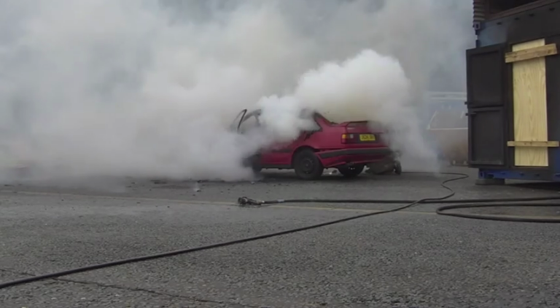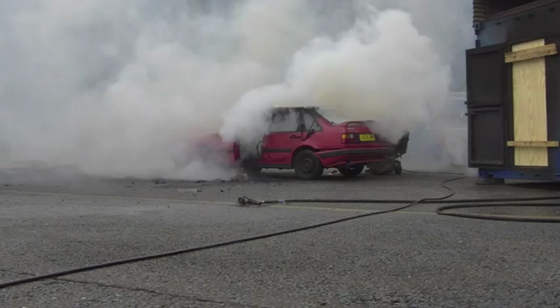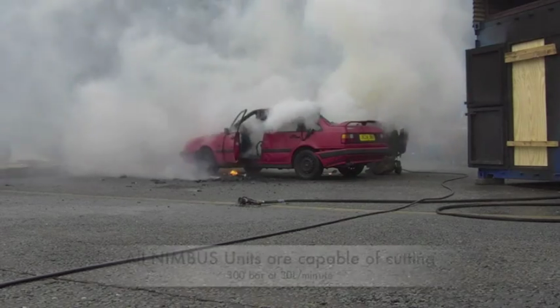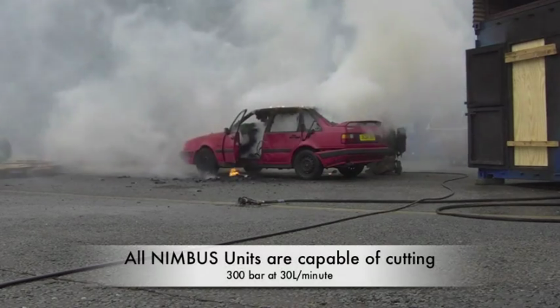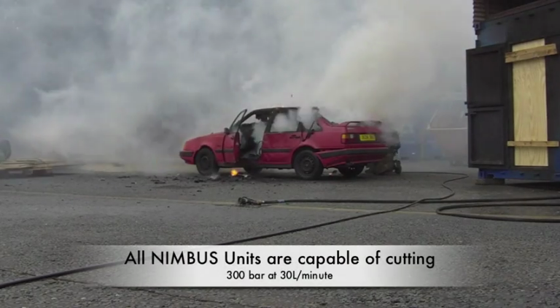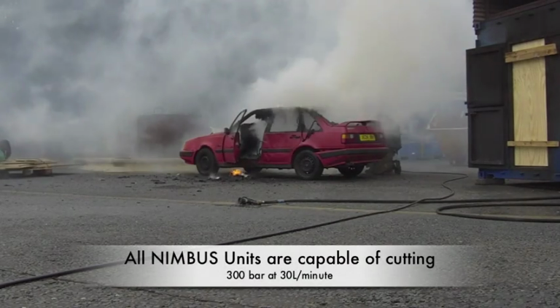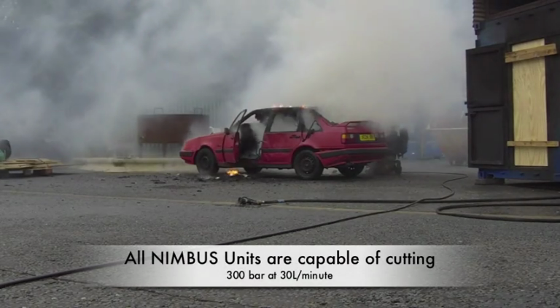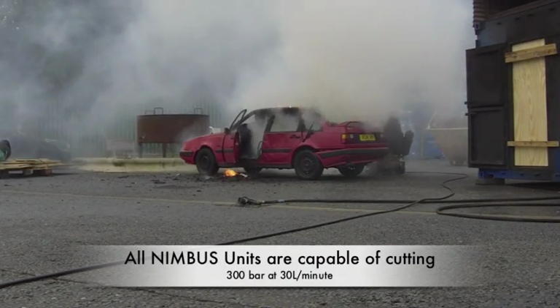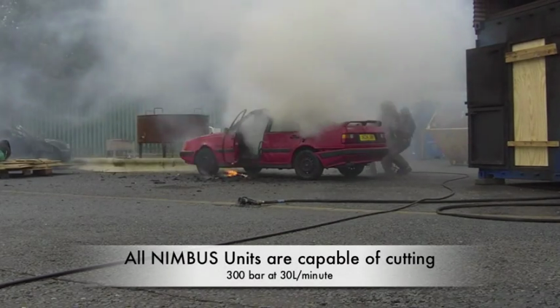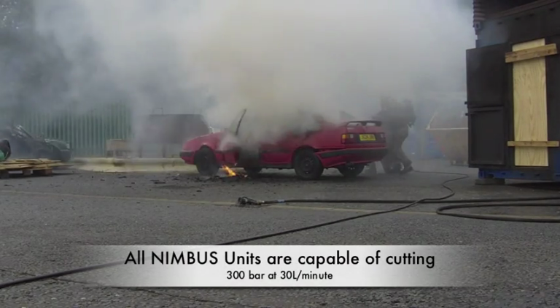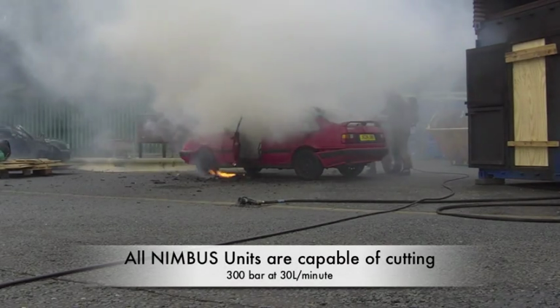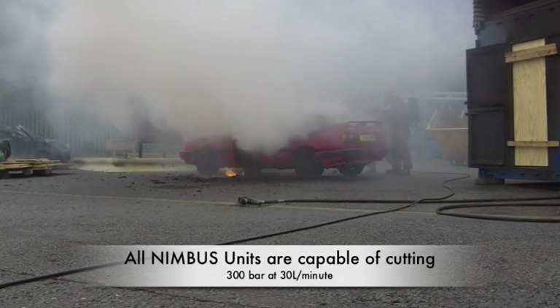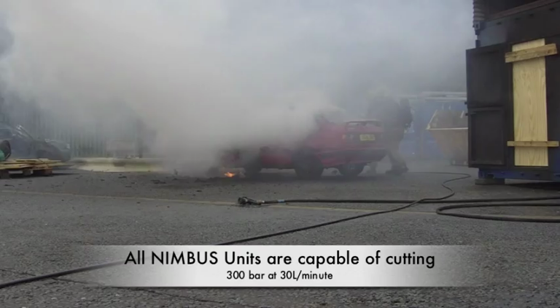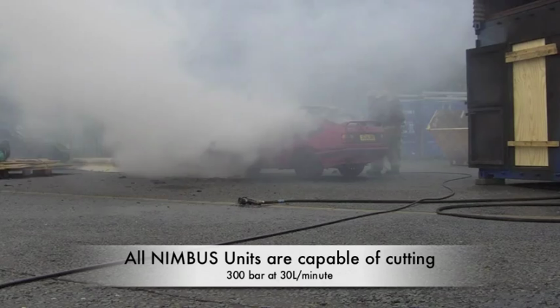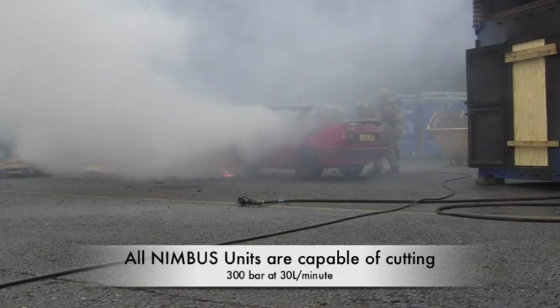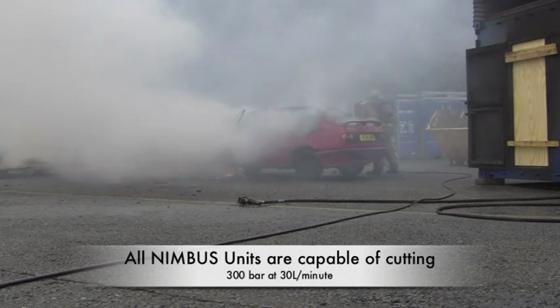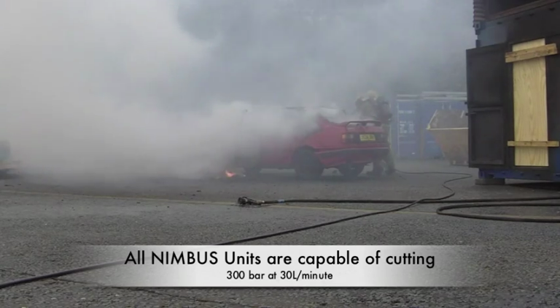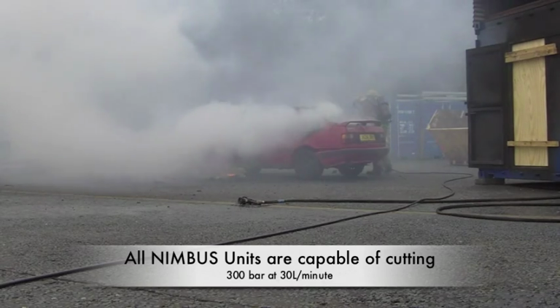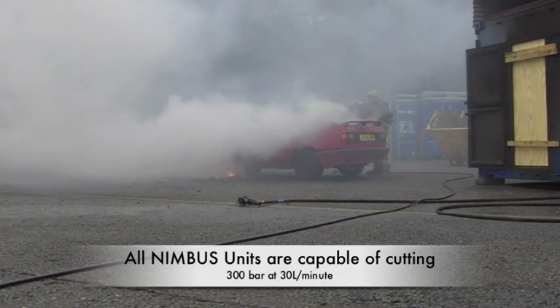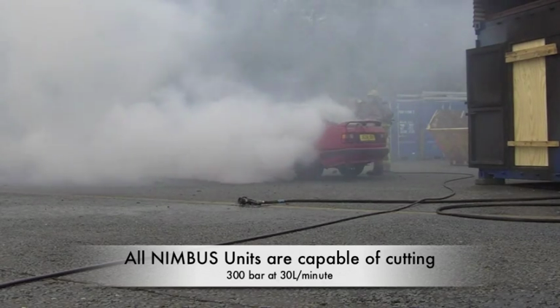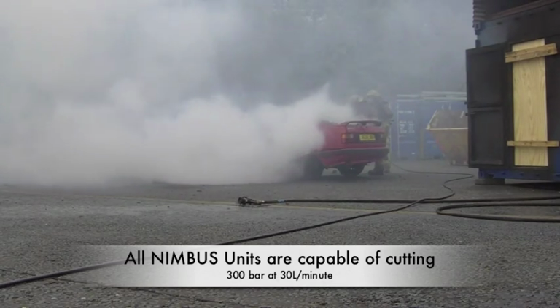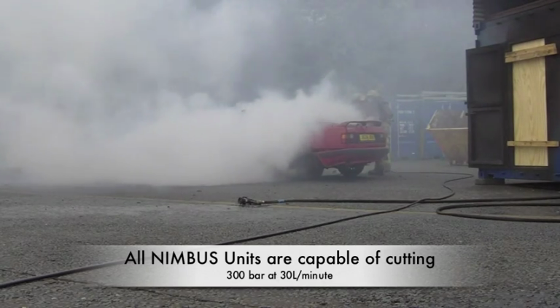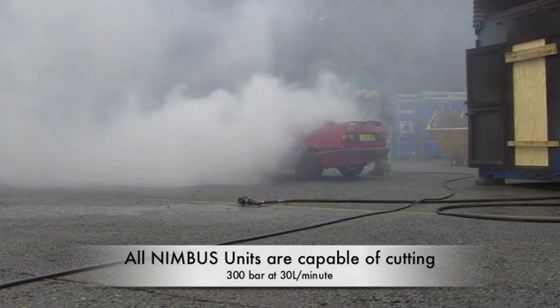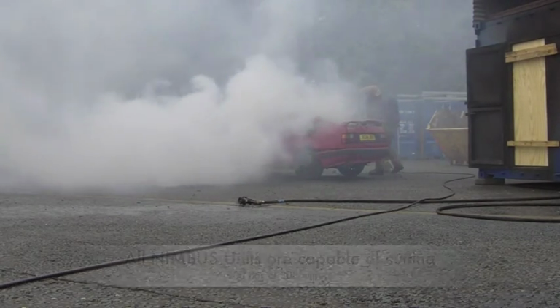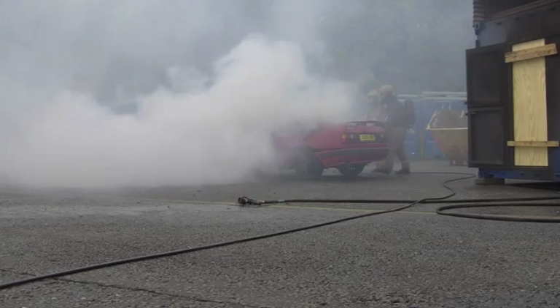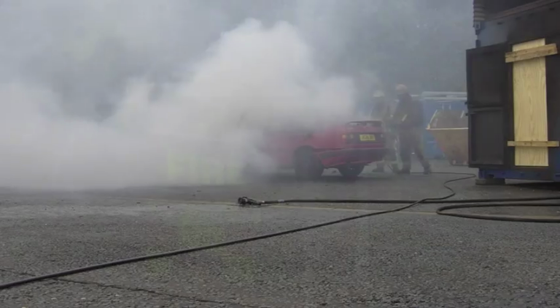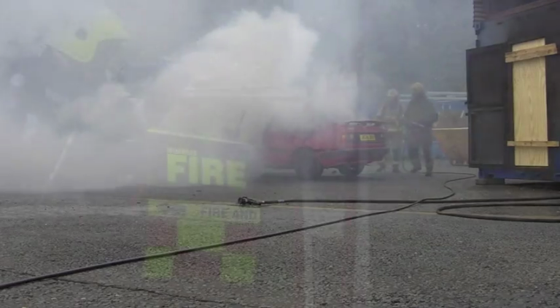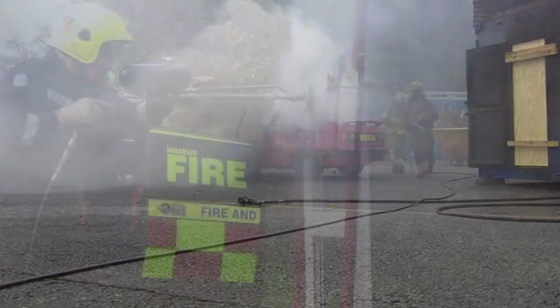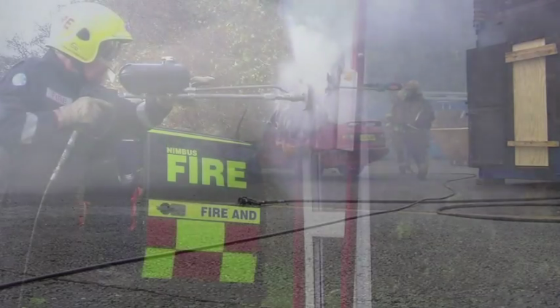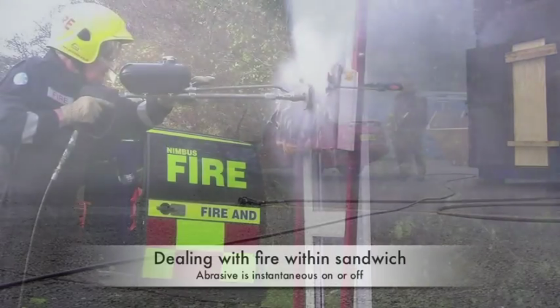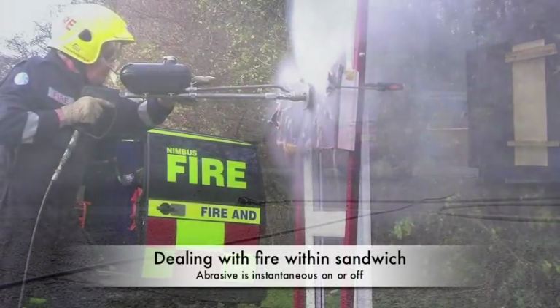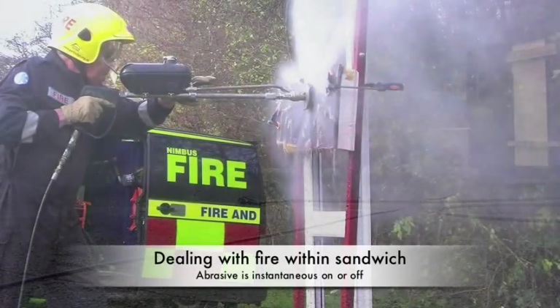Nimbus systems are affordable. Nimbus systems are versatile. Nimbus systems are certainly effective. Whether it be a compartment fire, a sandwich panel fire, a peat fire, or an open fire.